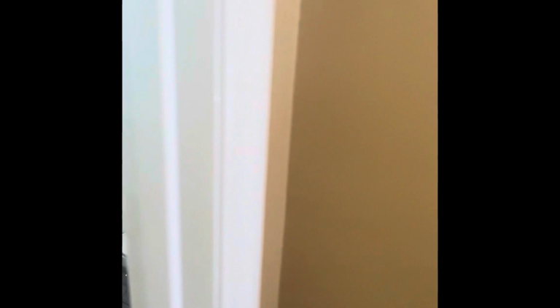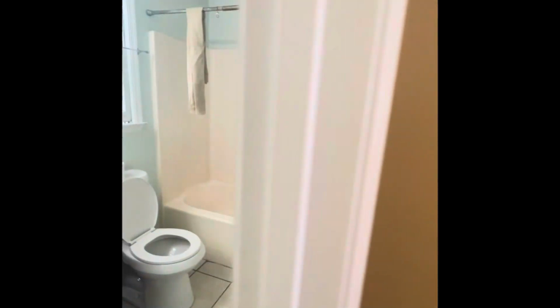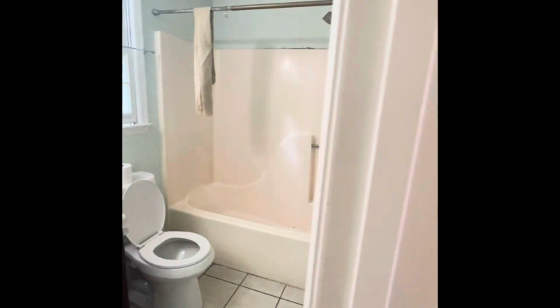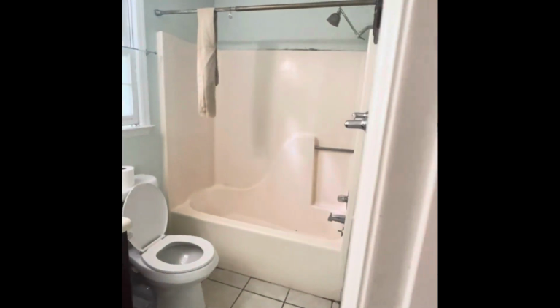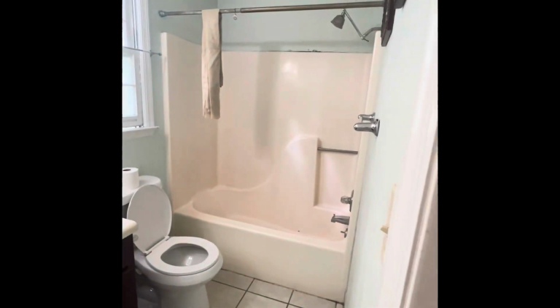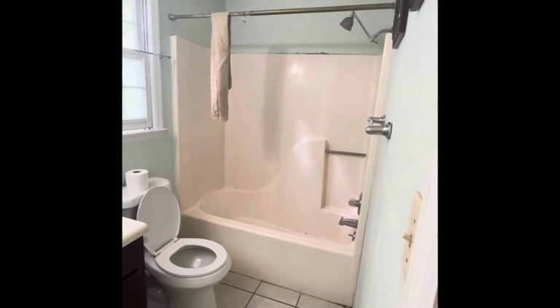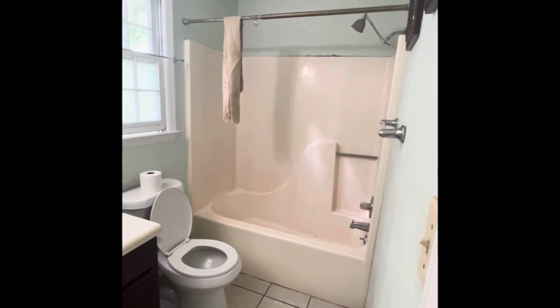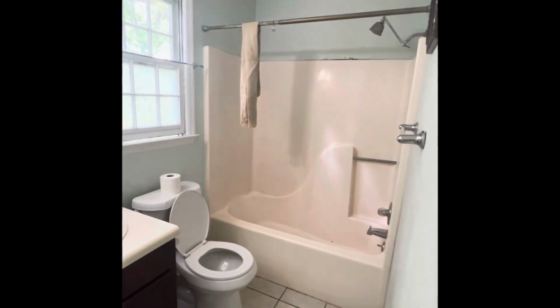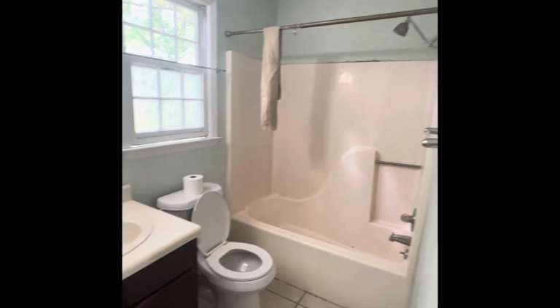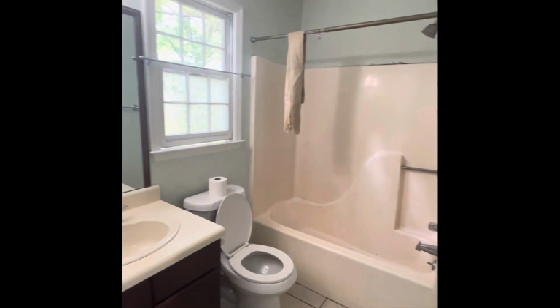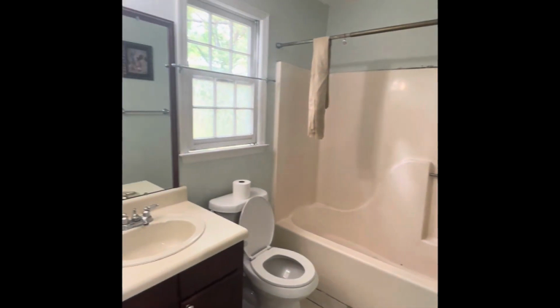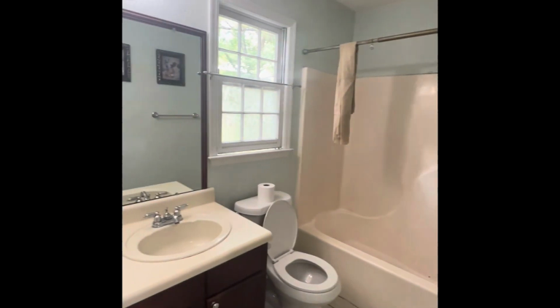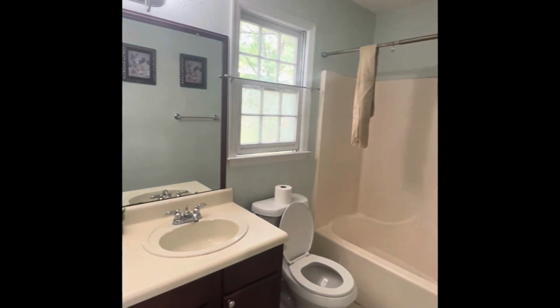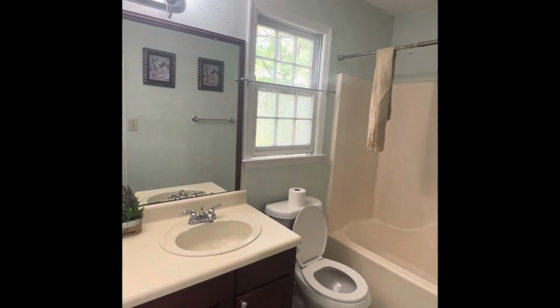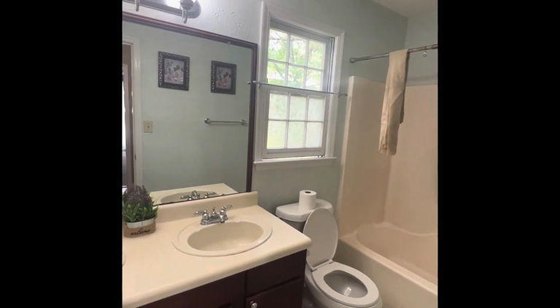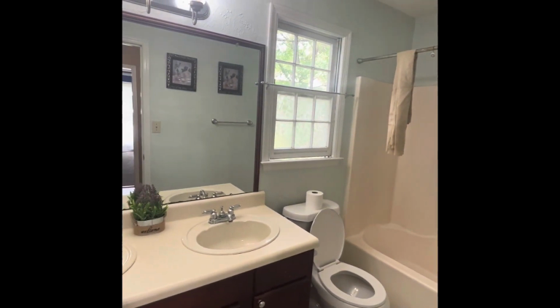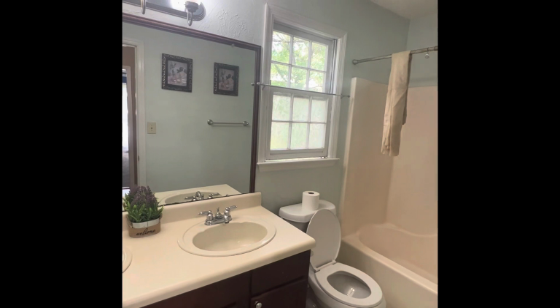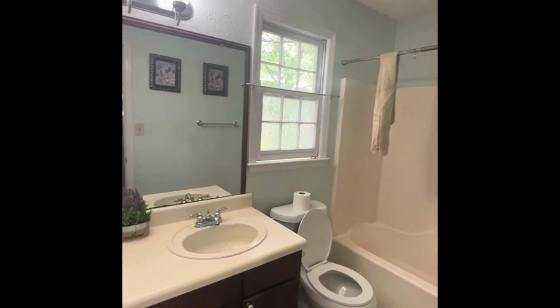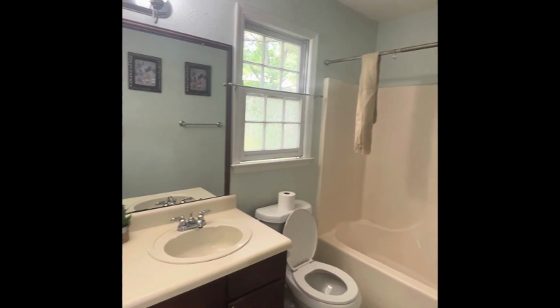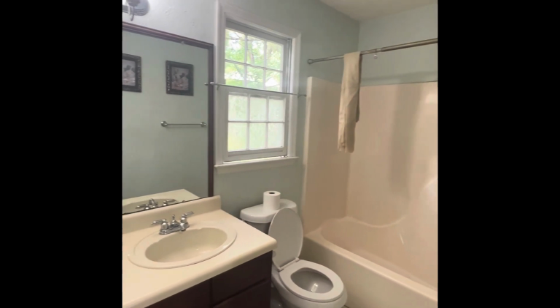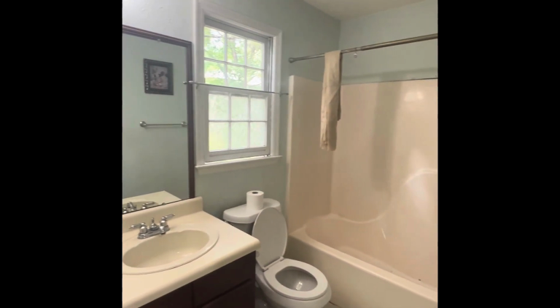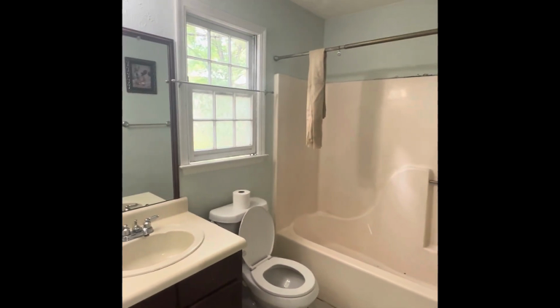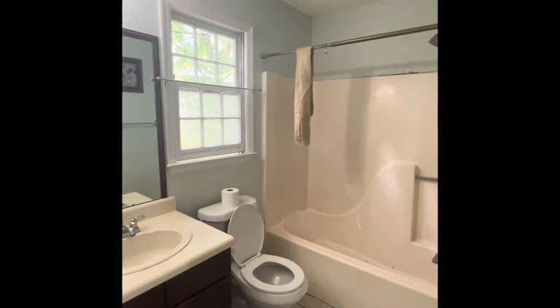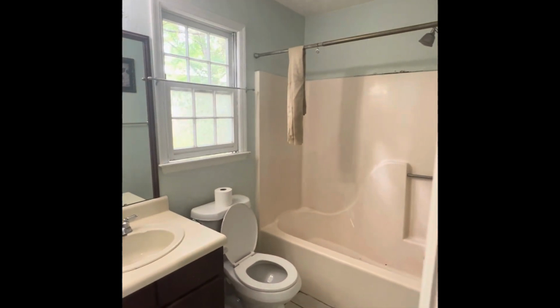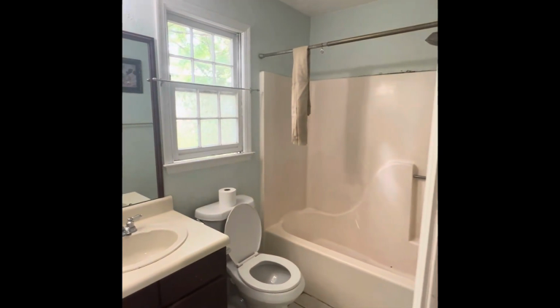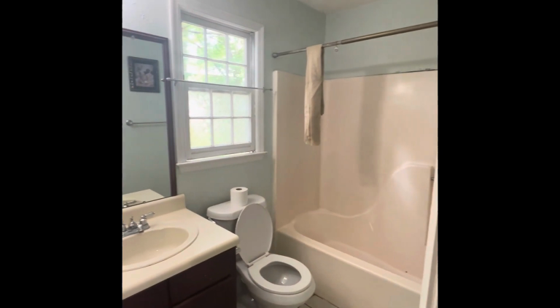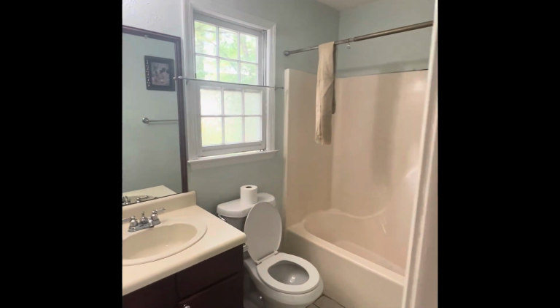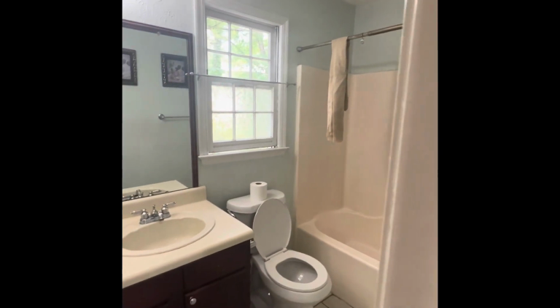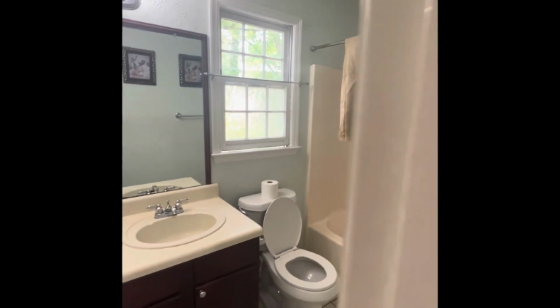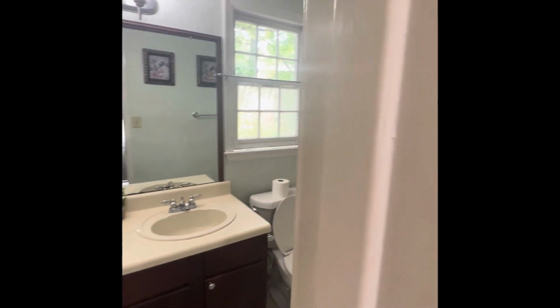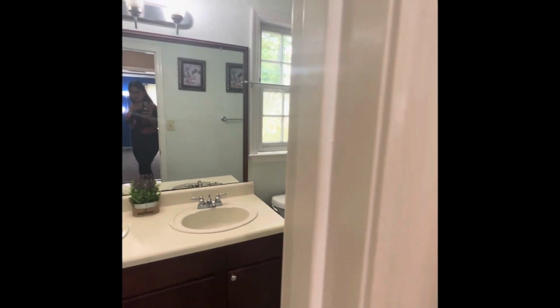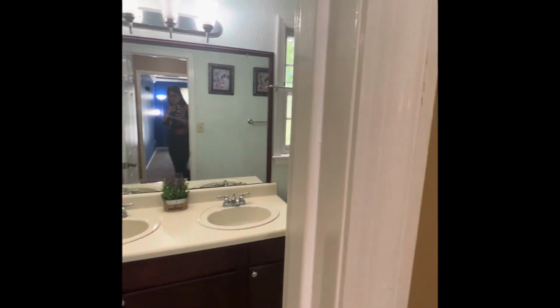And the bathroom with a tub and two sinks.